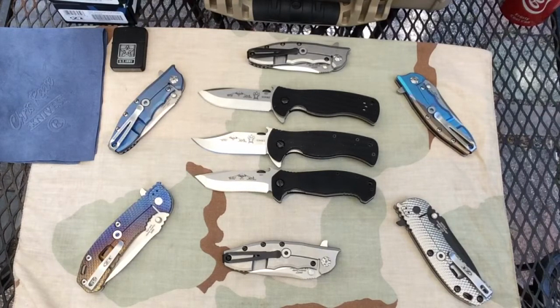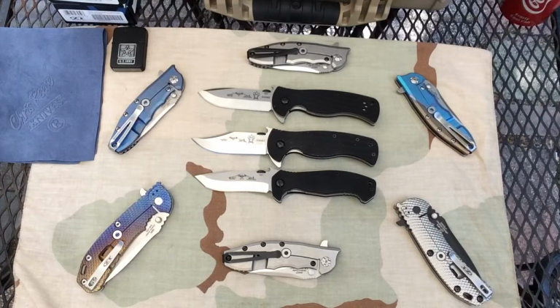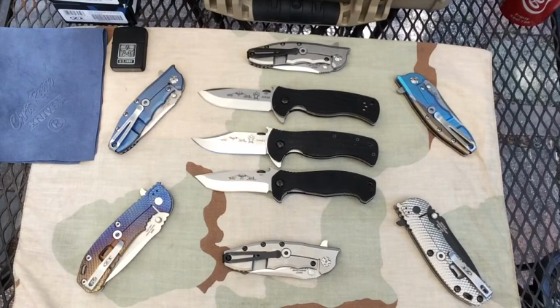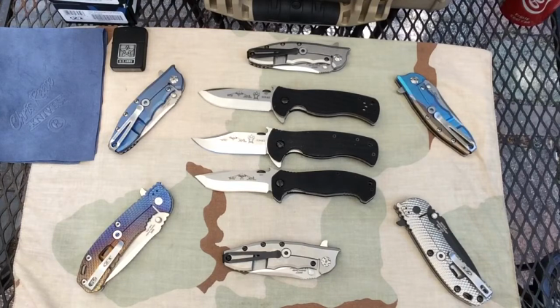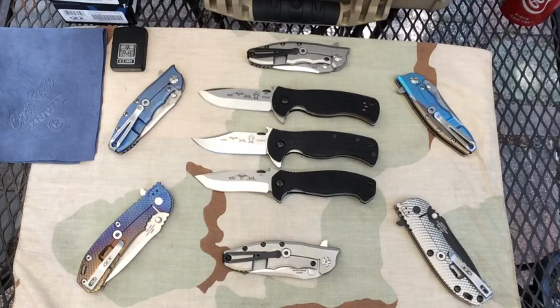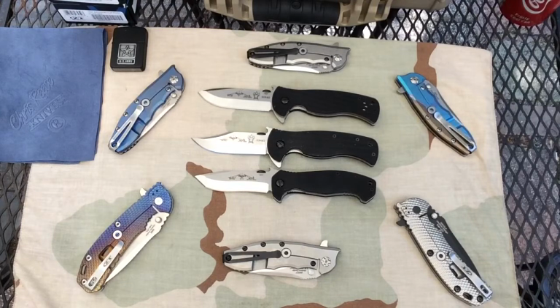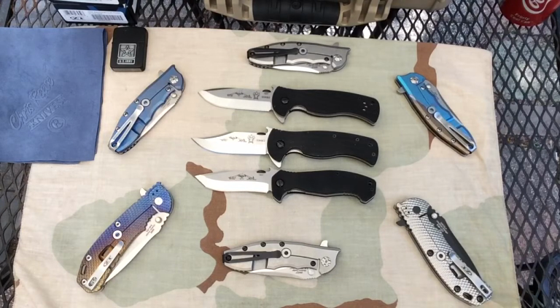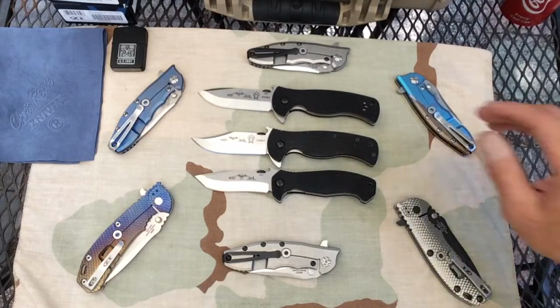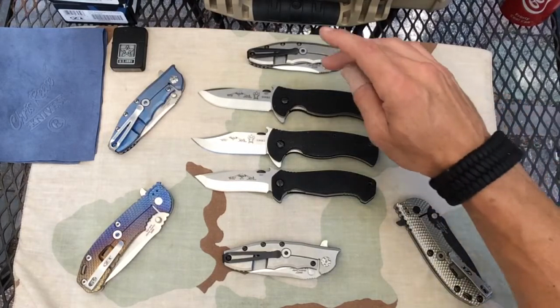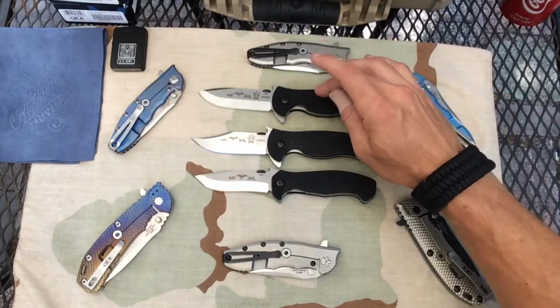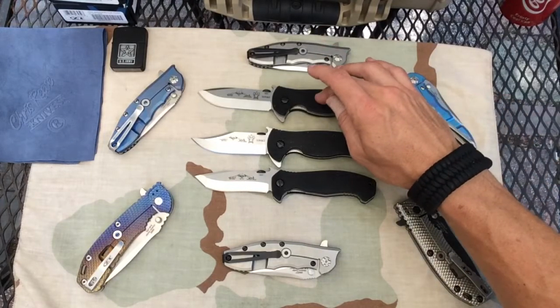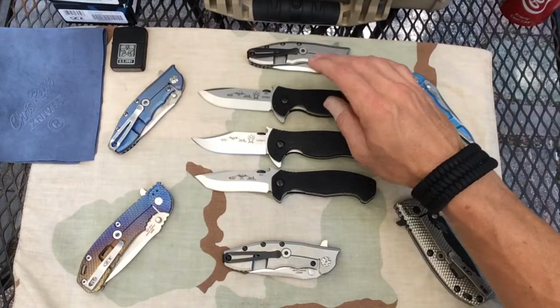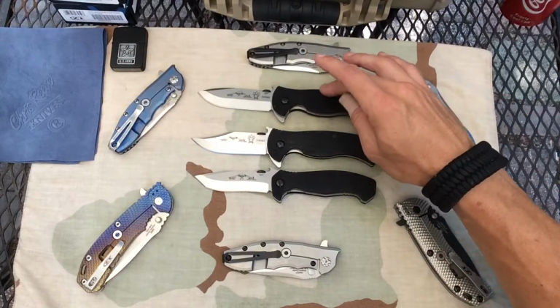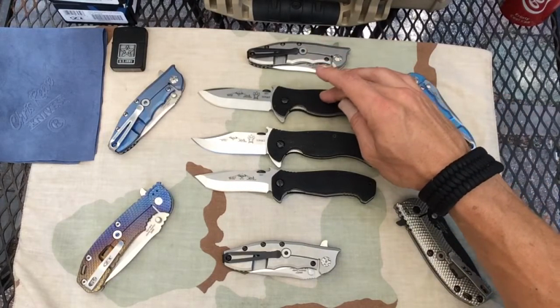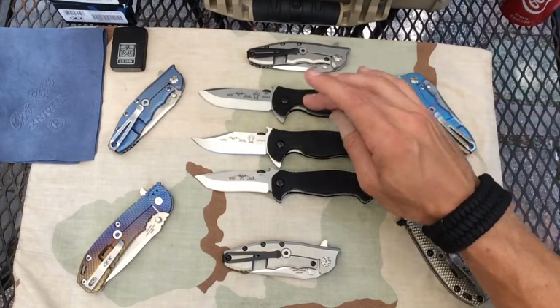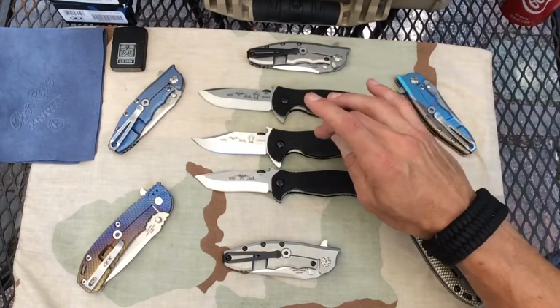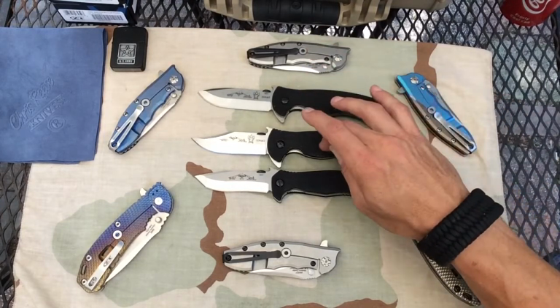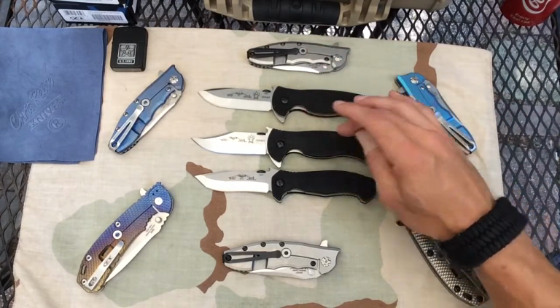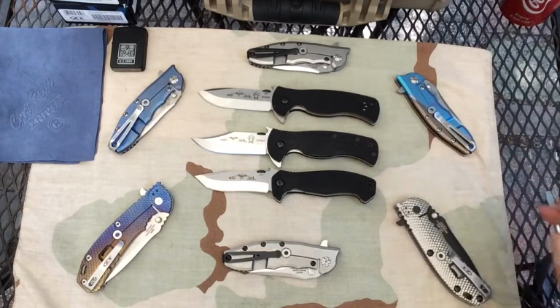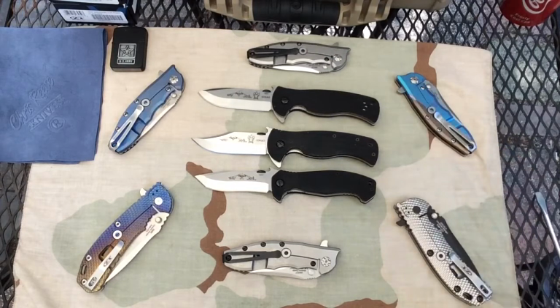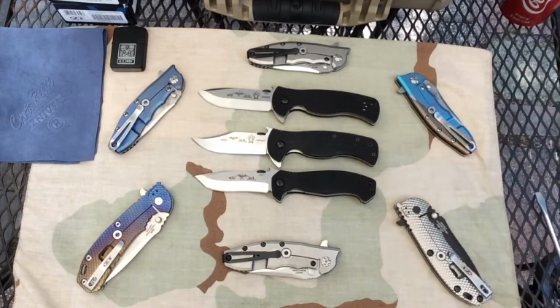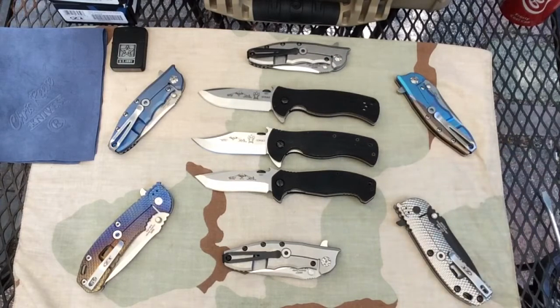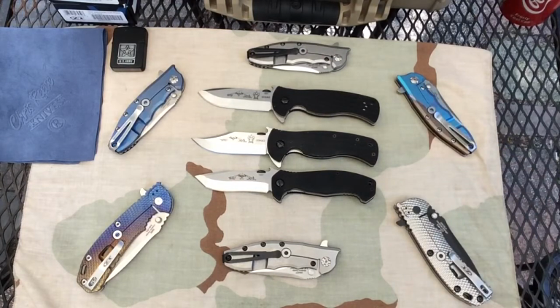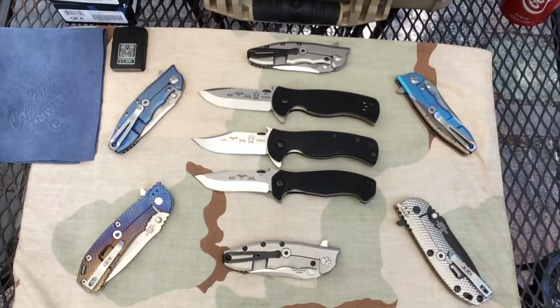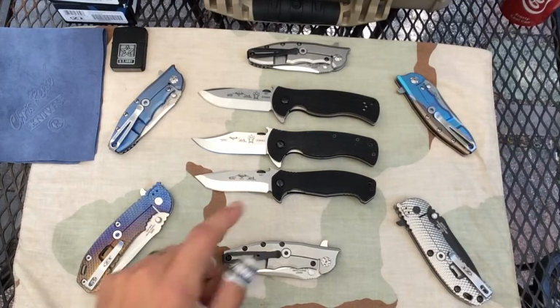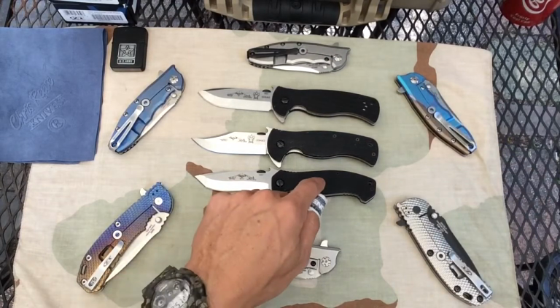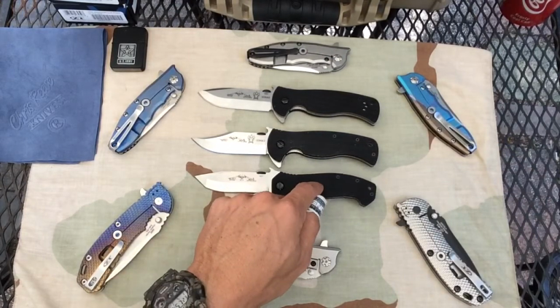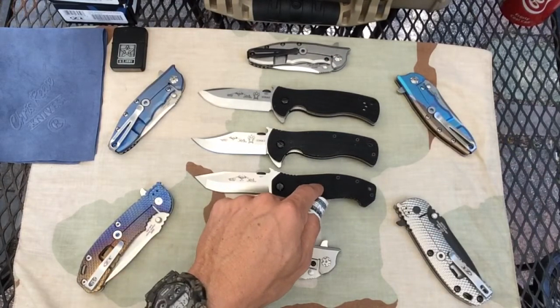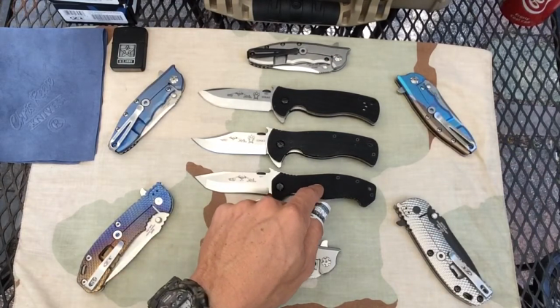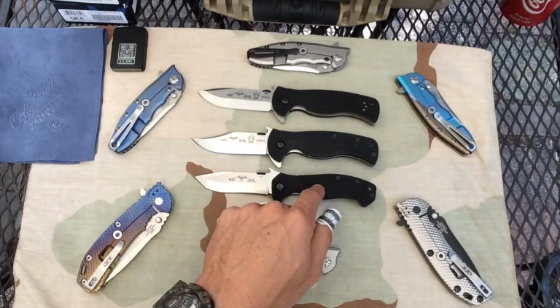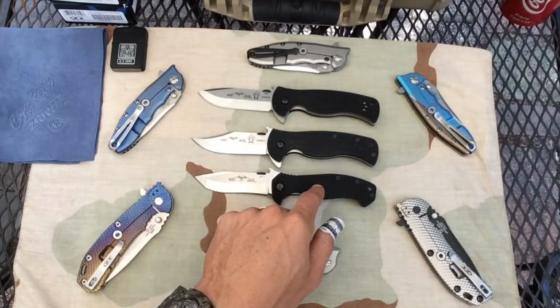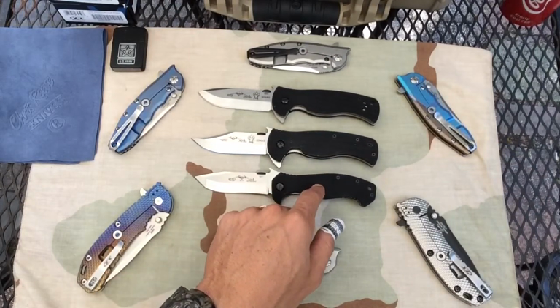I did the Sheepdogs. Here's a Spearpoint, Clippoint, and the Rangemaster Buoy. I also did a Mini CQC15 review.